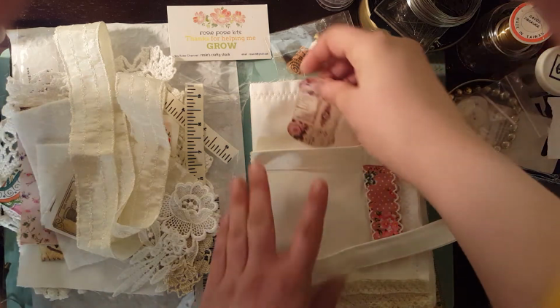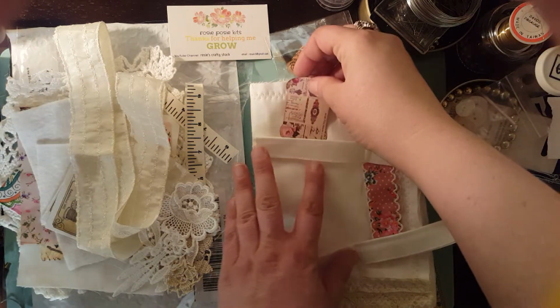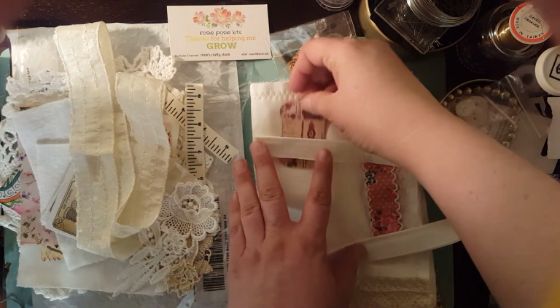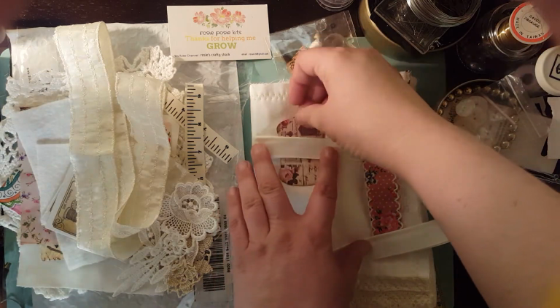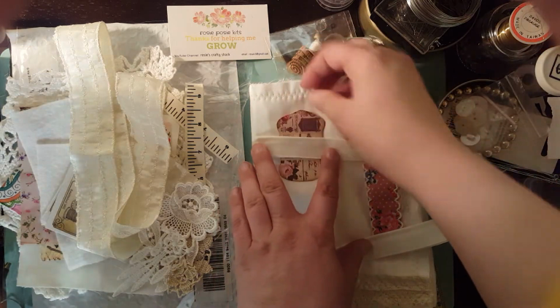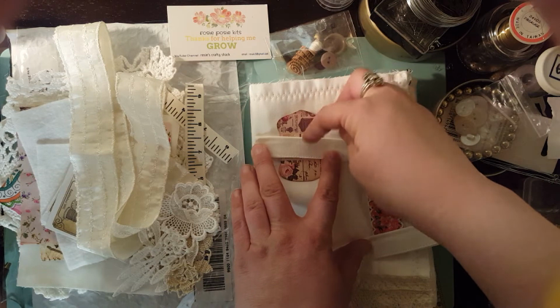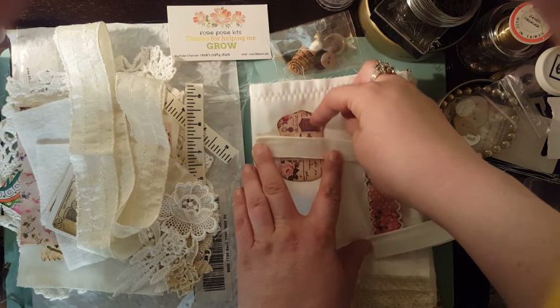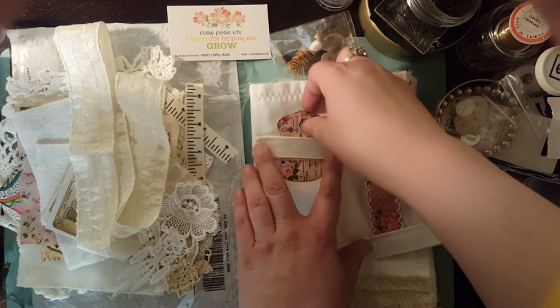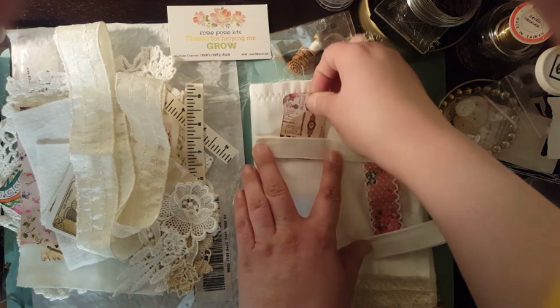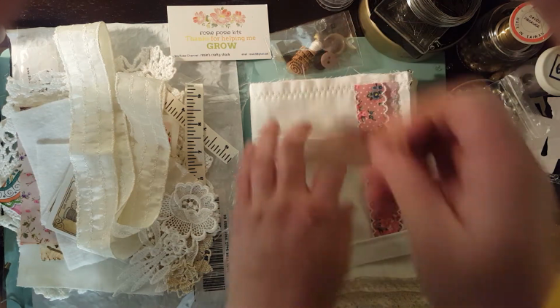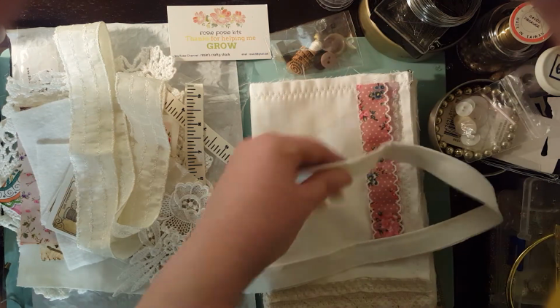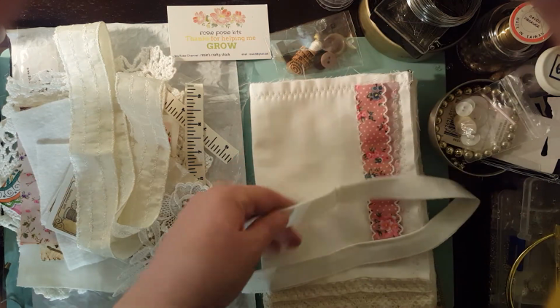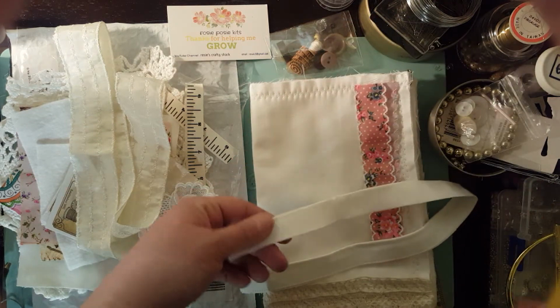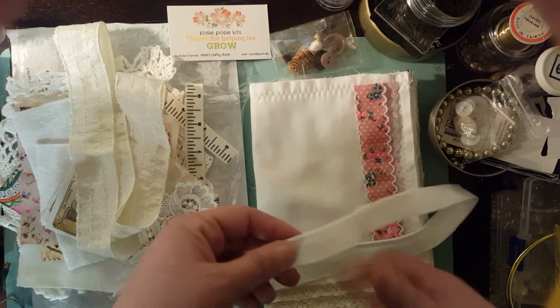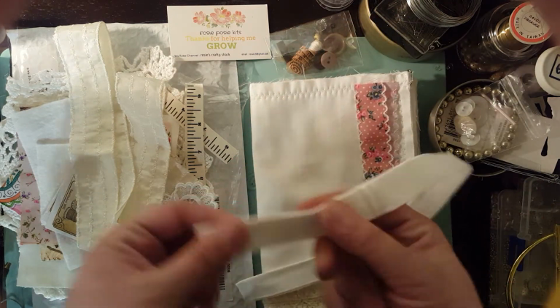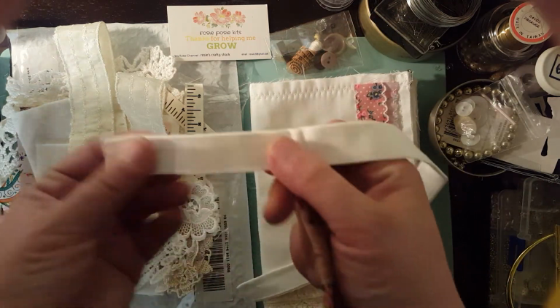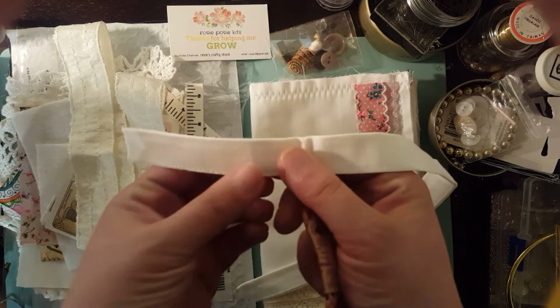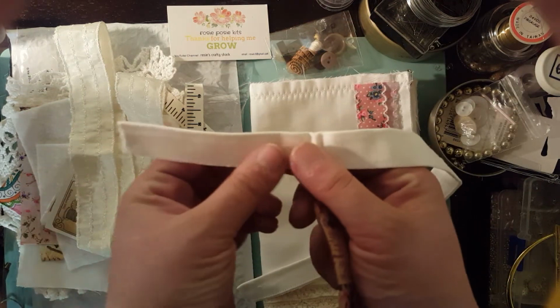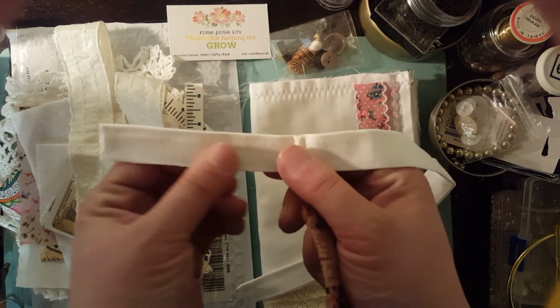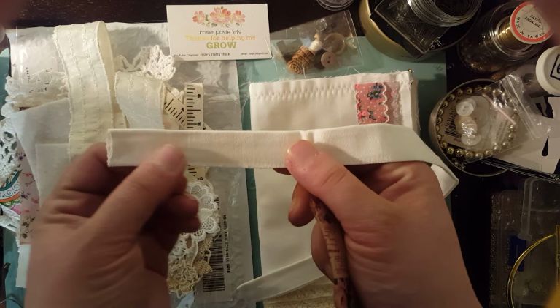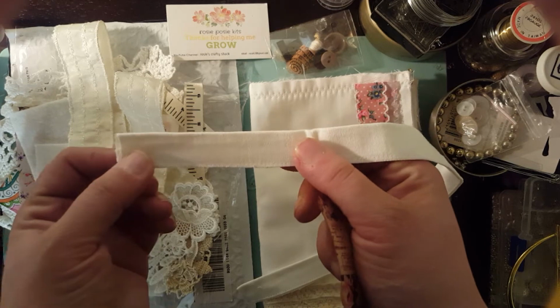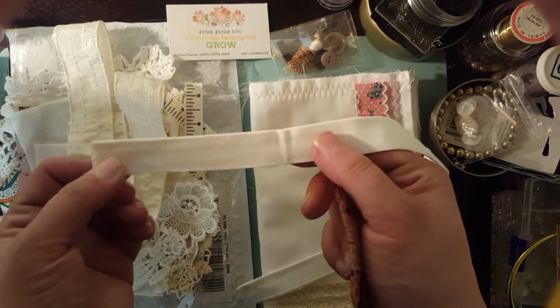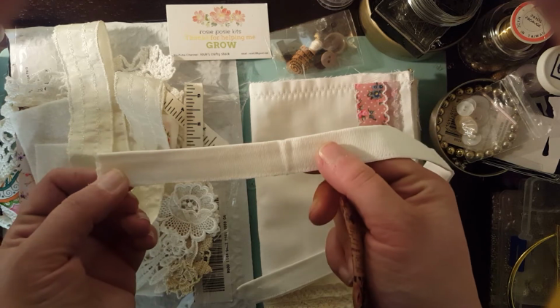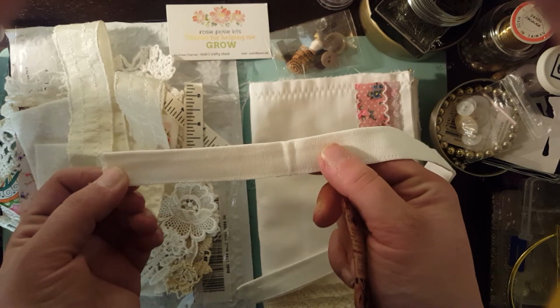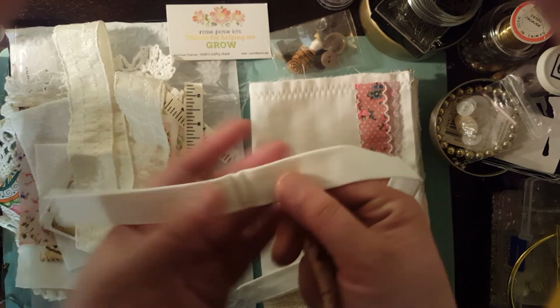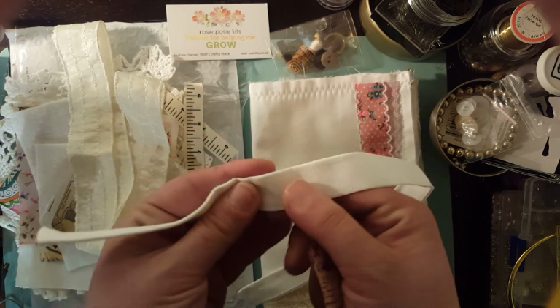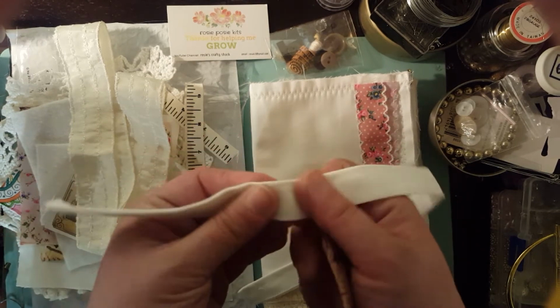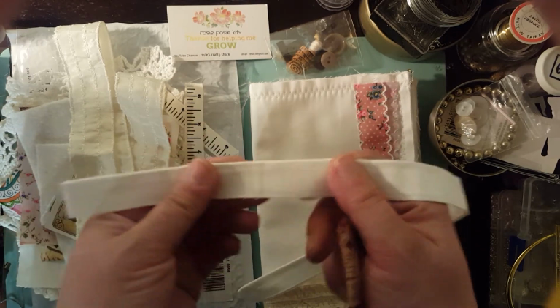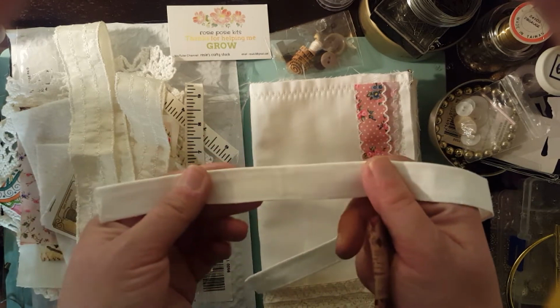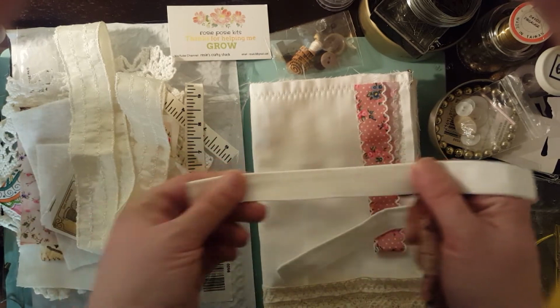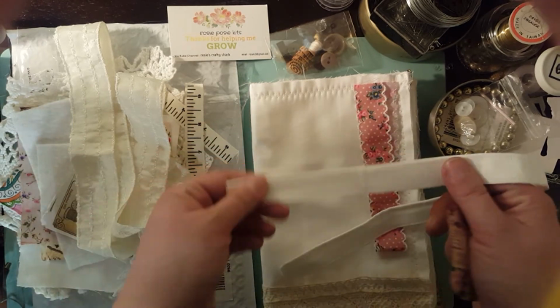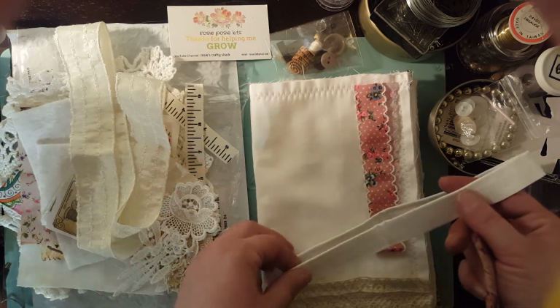You can tuck your bobbins behind it after you put your thread spools on. I think that would be cool for this. I also think it would be awesome to do some embroidery on this and then use it in here as well.